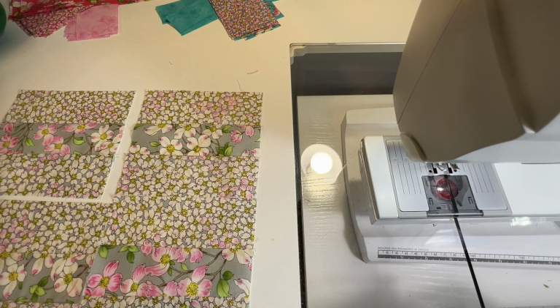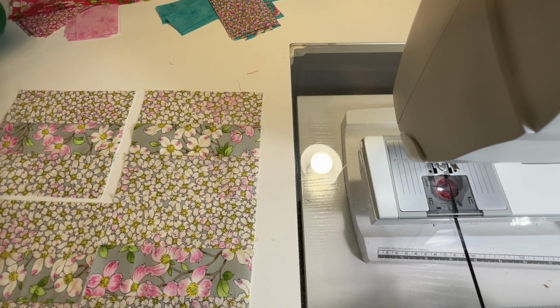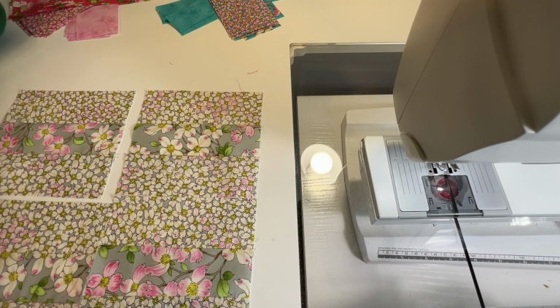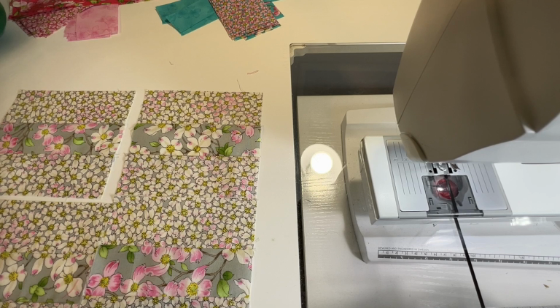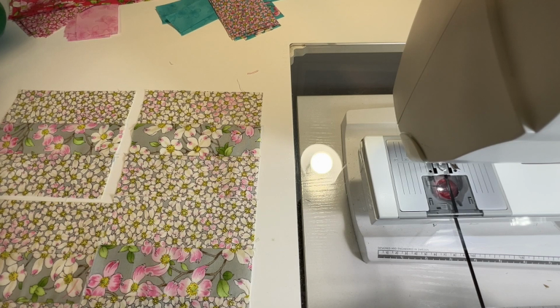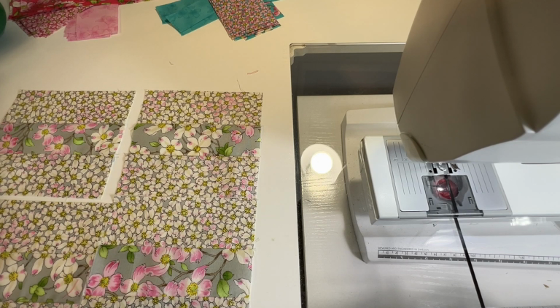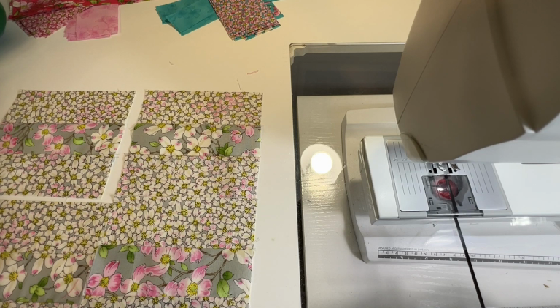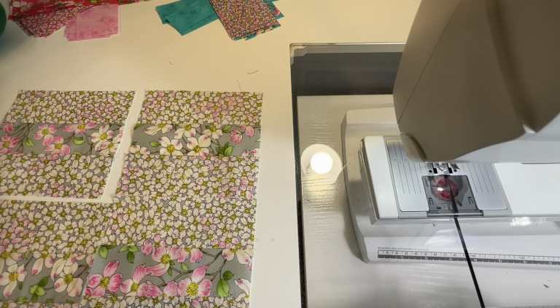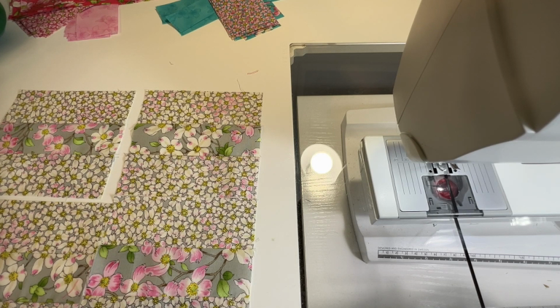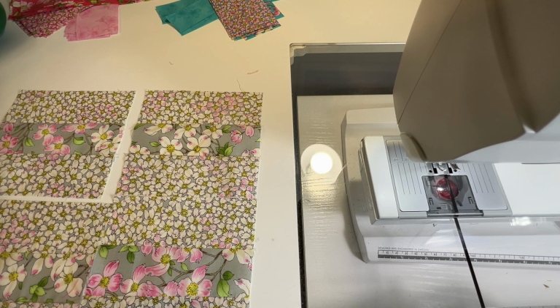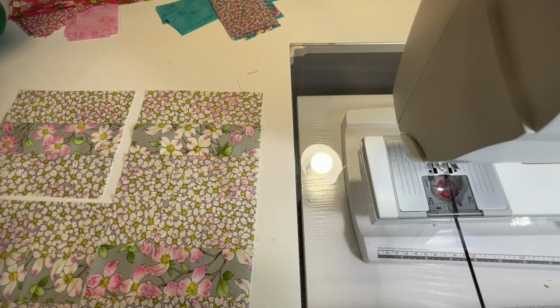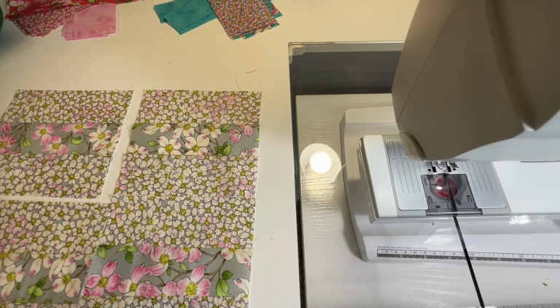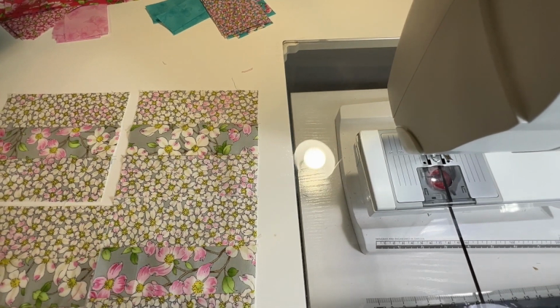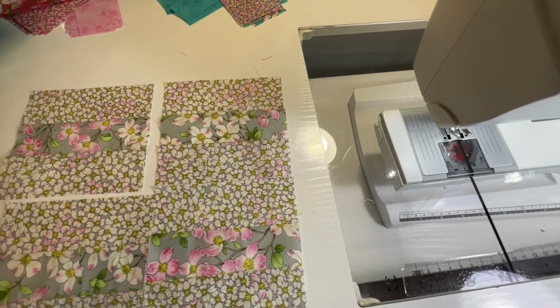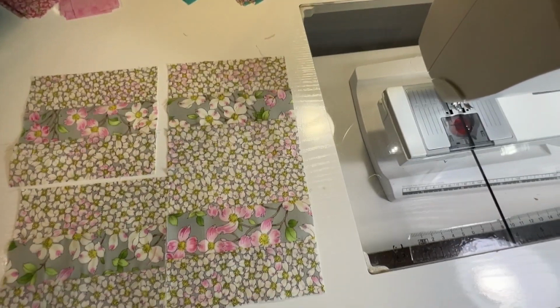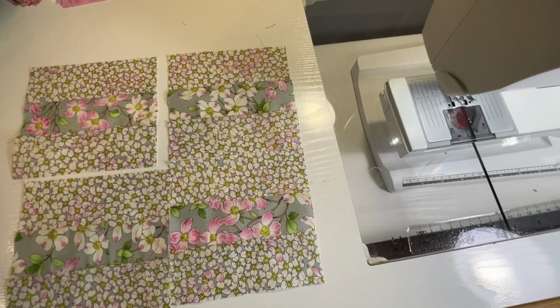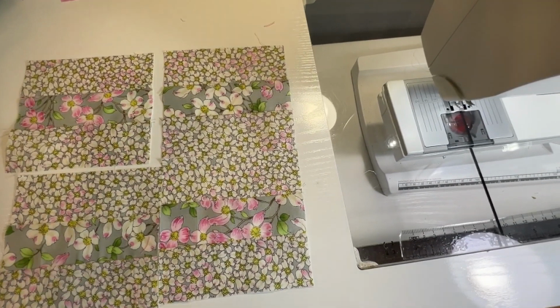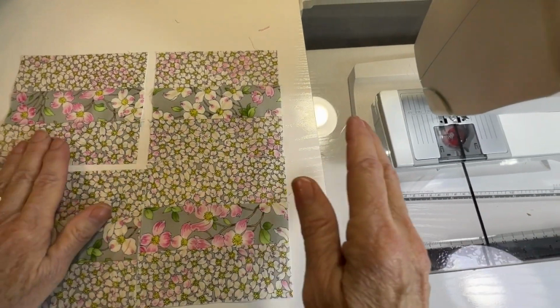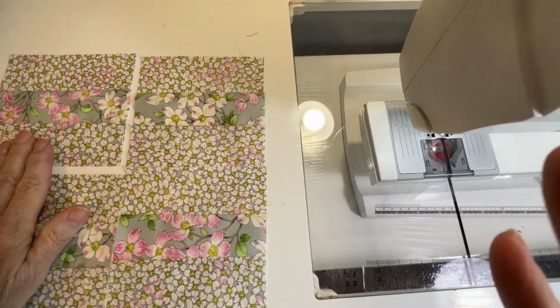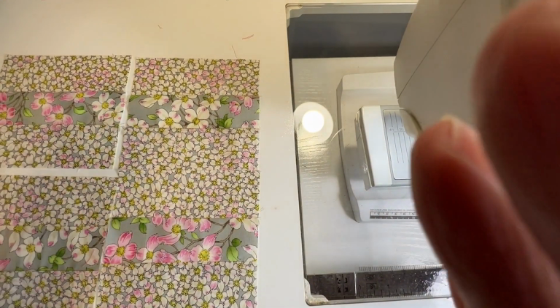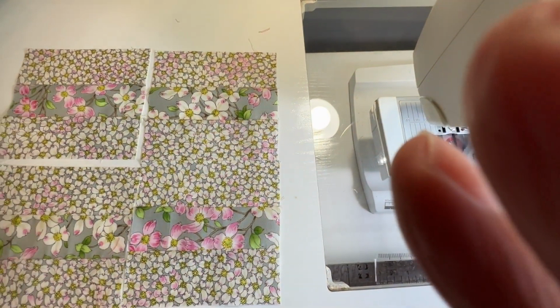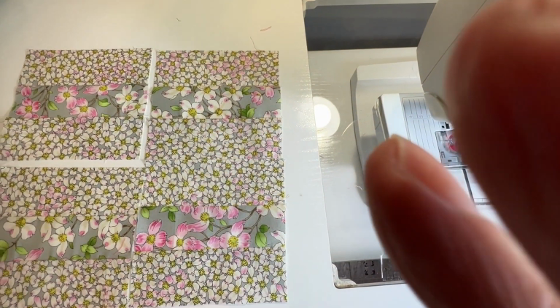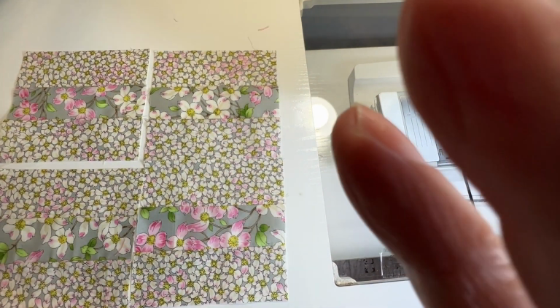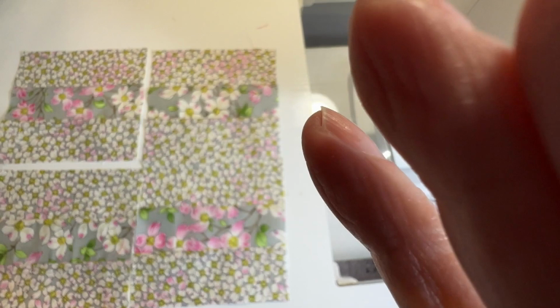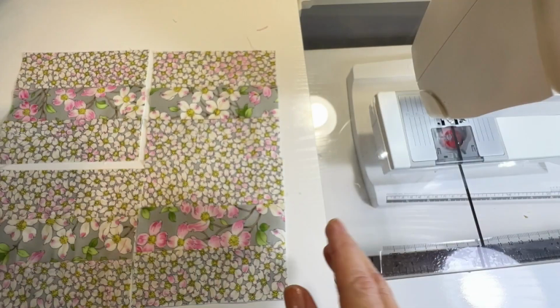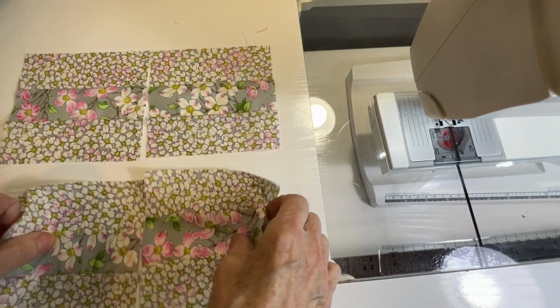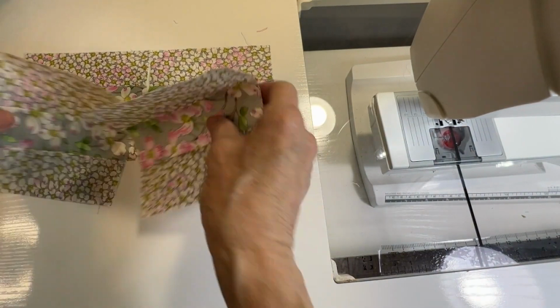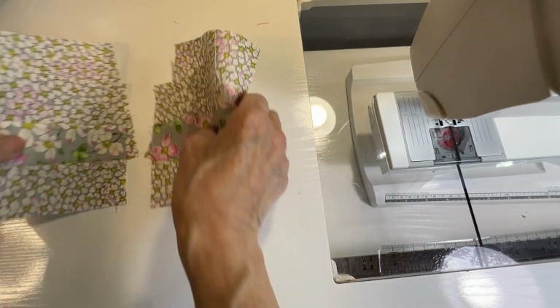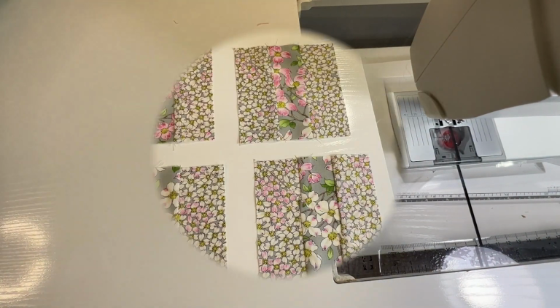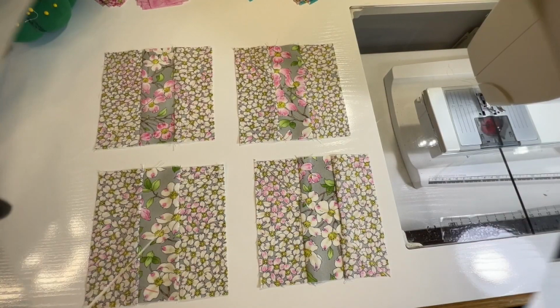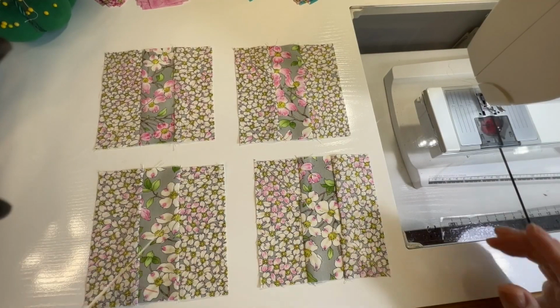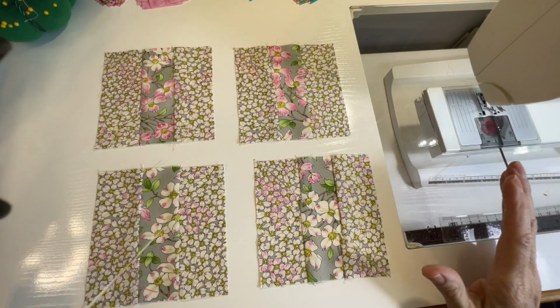This is one of those quilt patterns where if you start with some simple blocks and do a little bit of cutting and sewing back together, you get something really cool. So what I'm going to do is go cut these up and I'll show you what I cut.